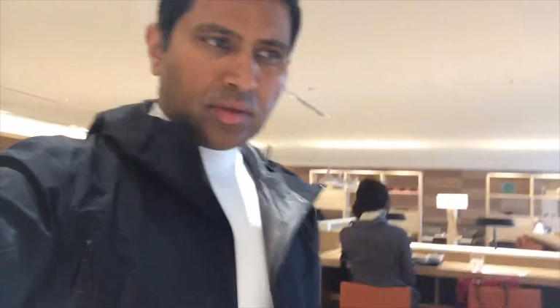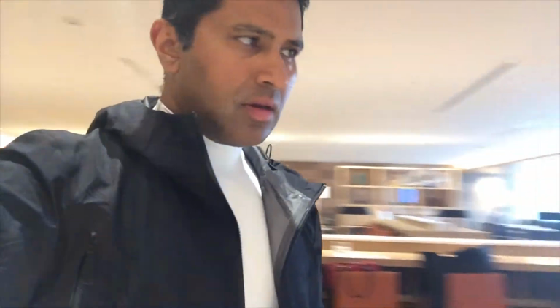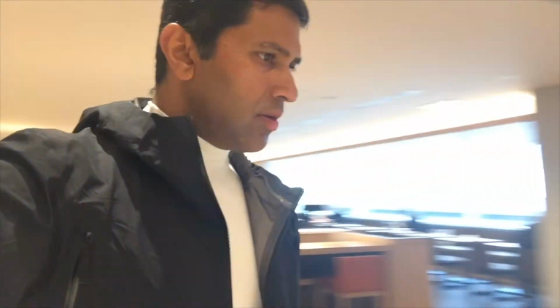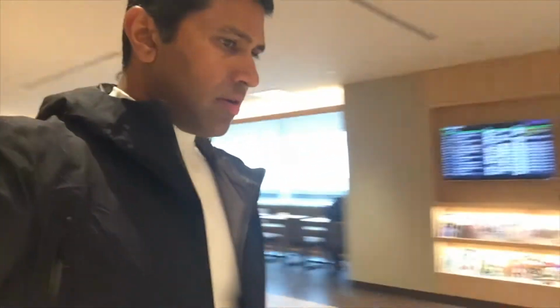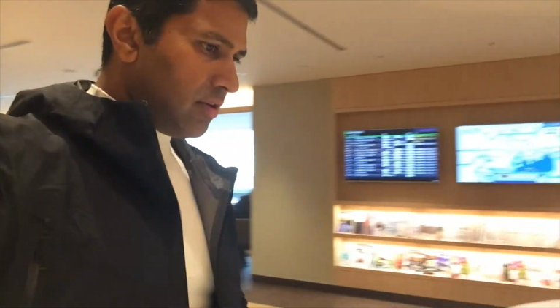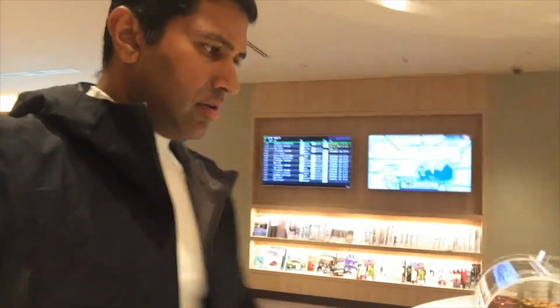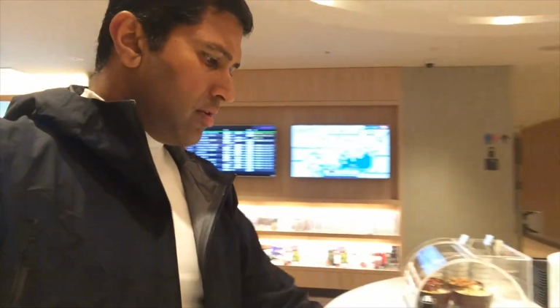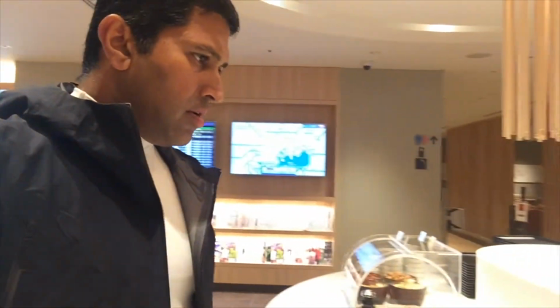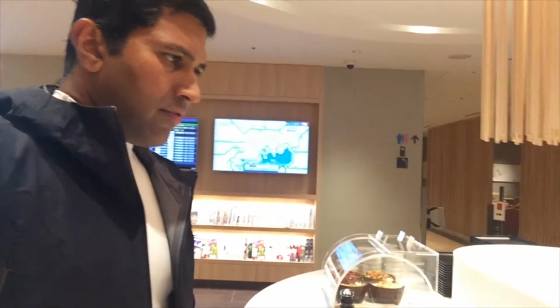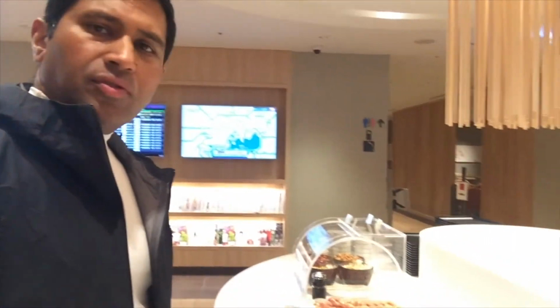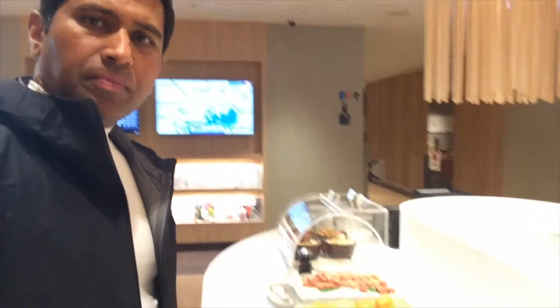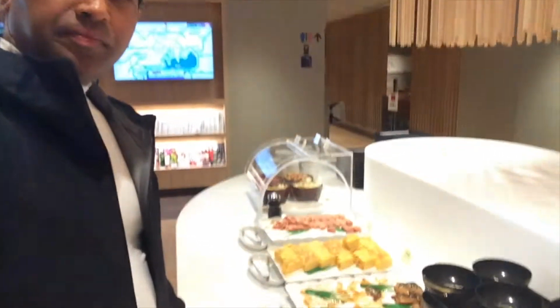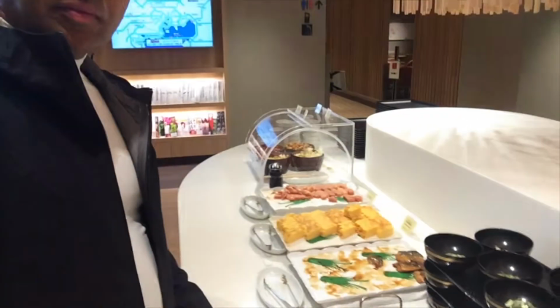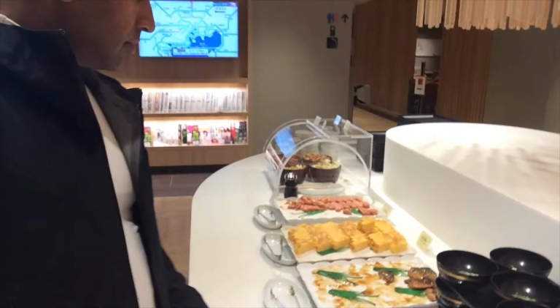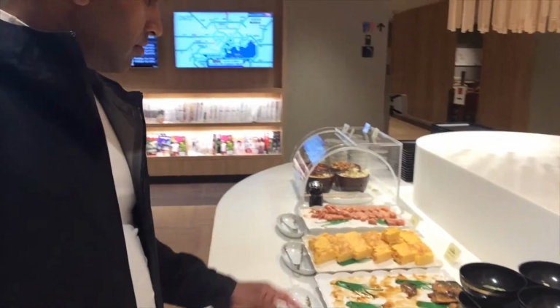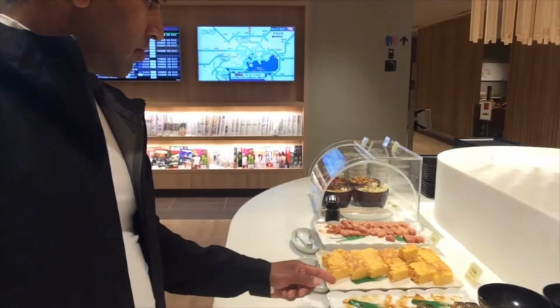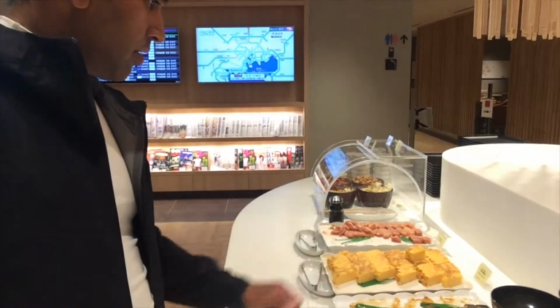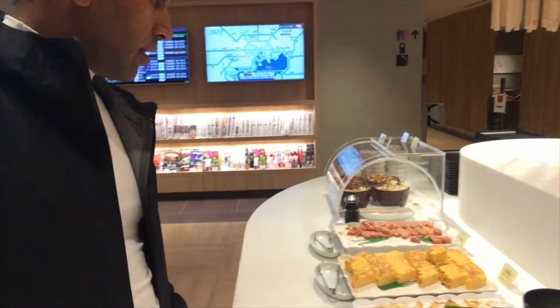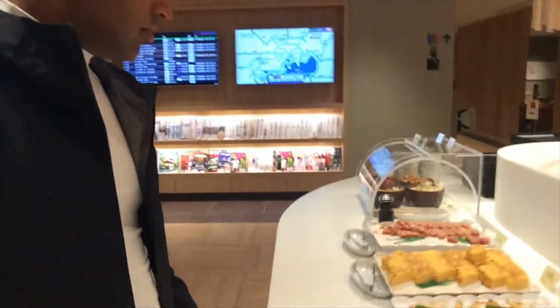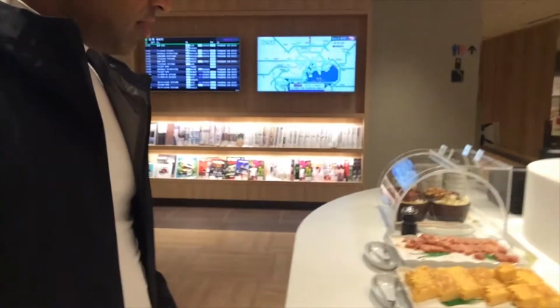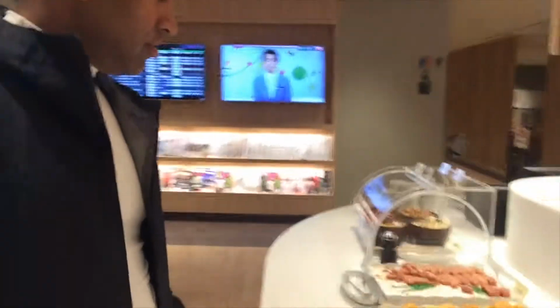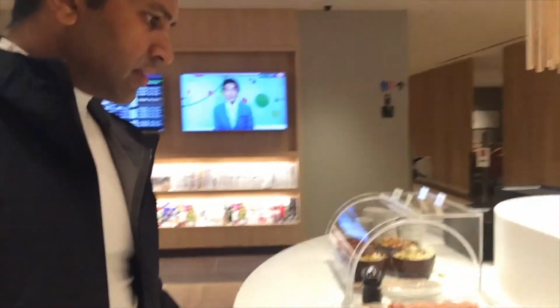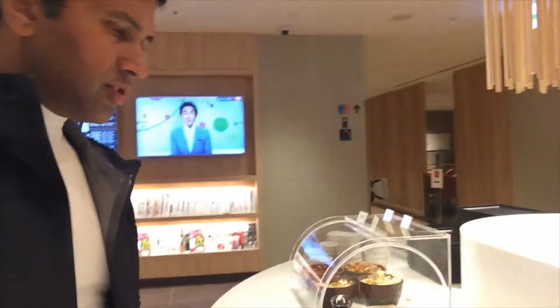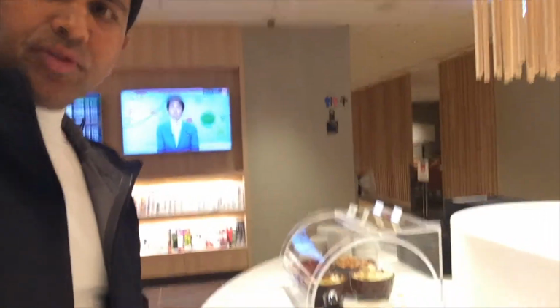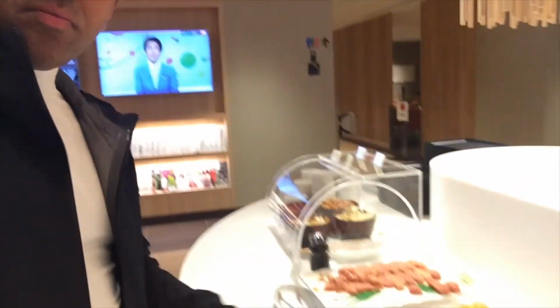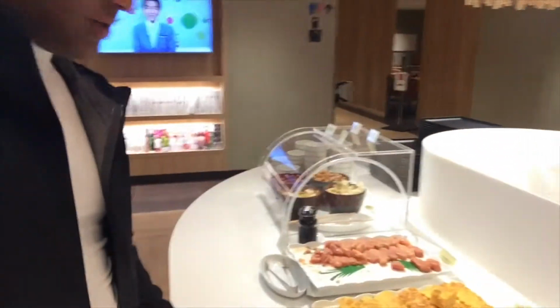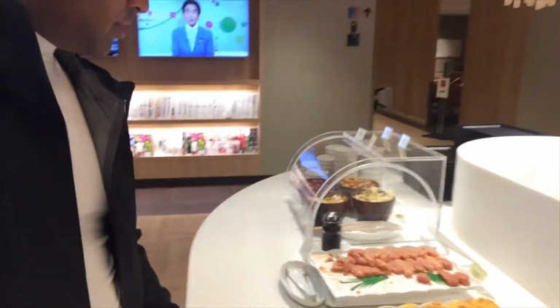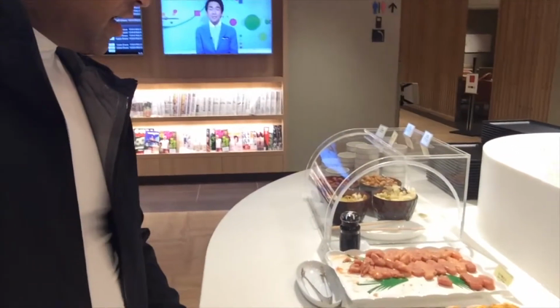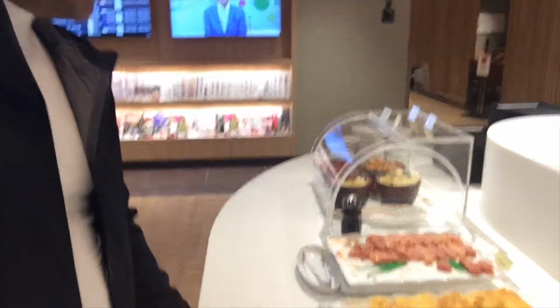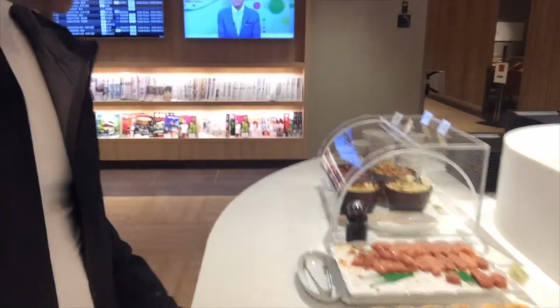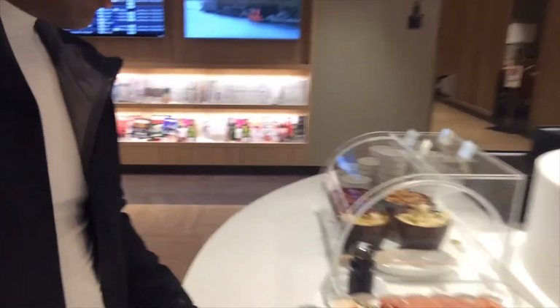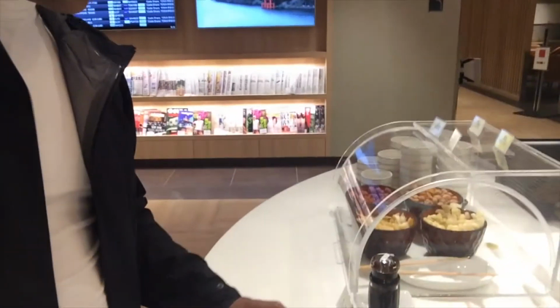And then you have the Miso soup. So you have the Makaro Teriyaki, Japanese Omelette, and the Spice Cob Roll.